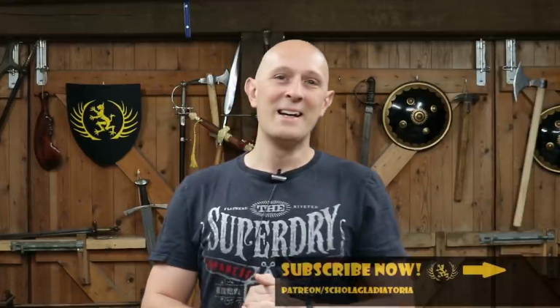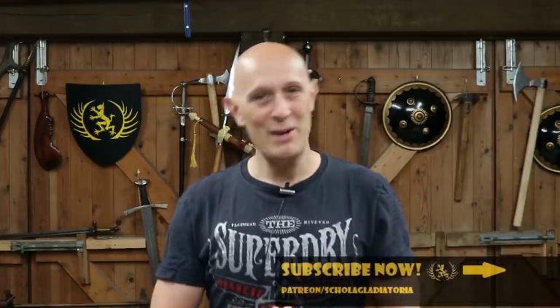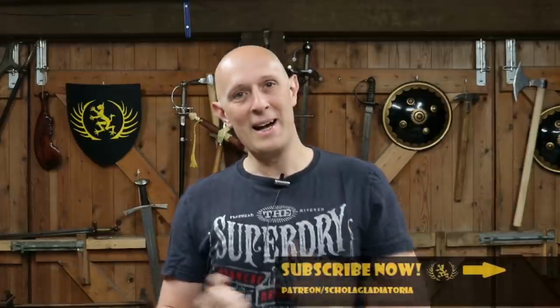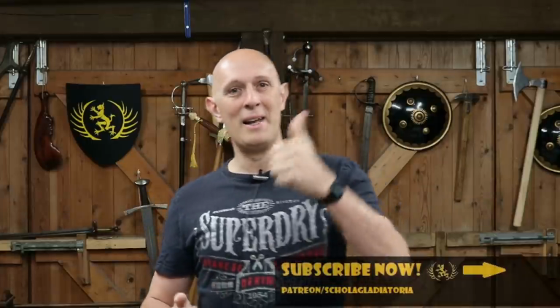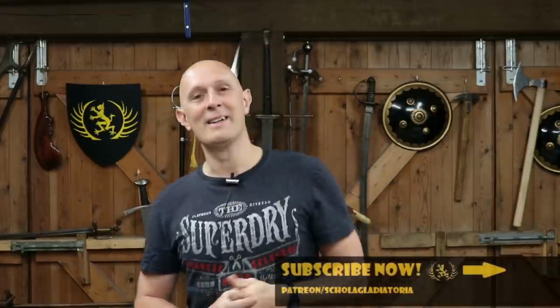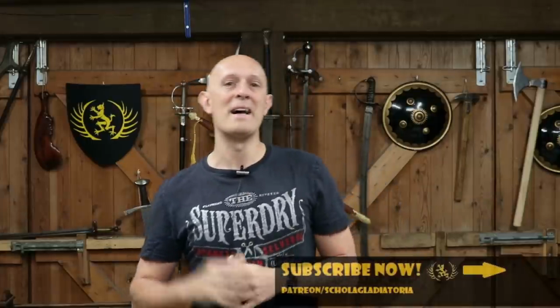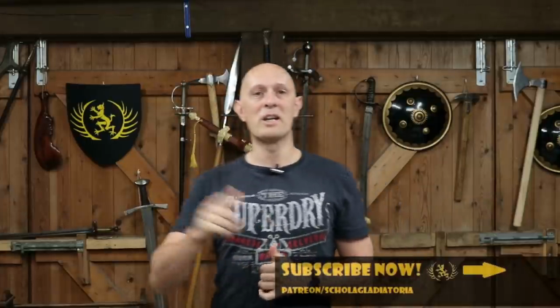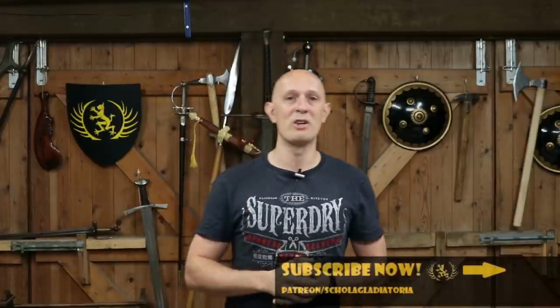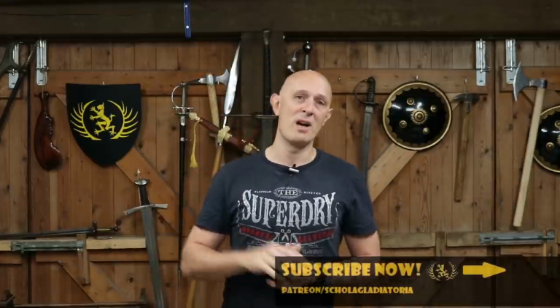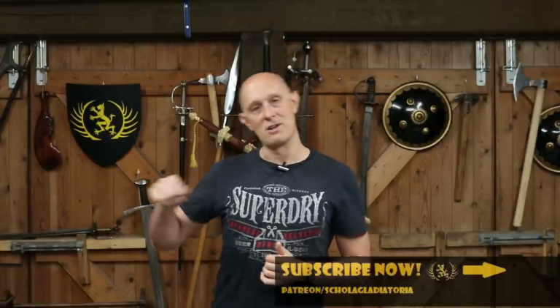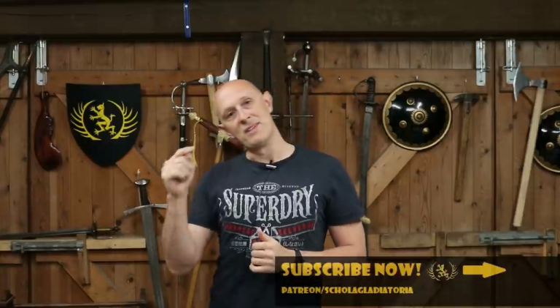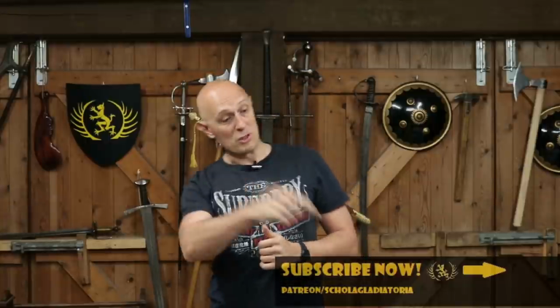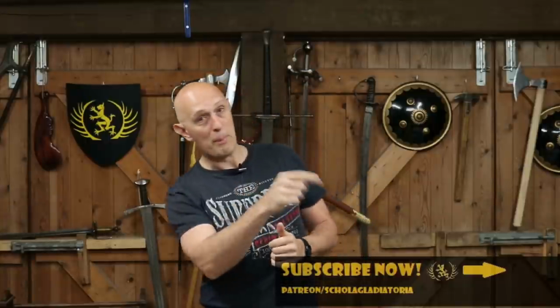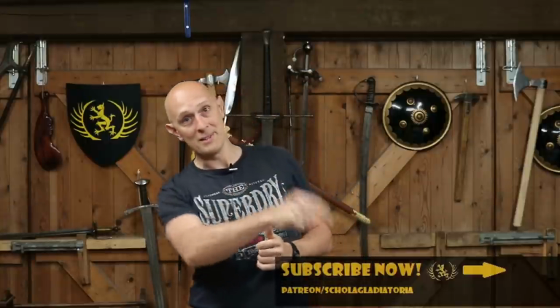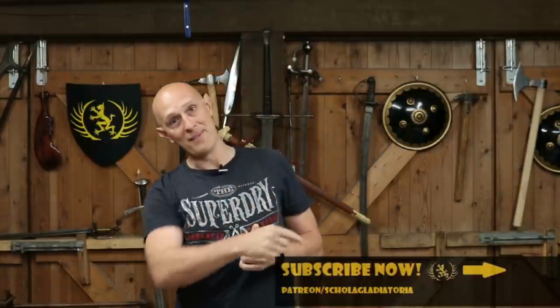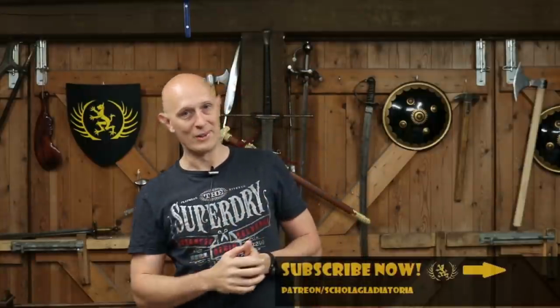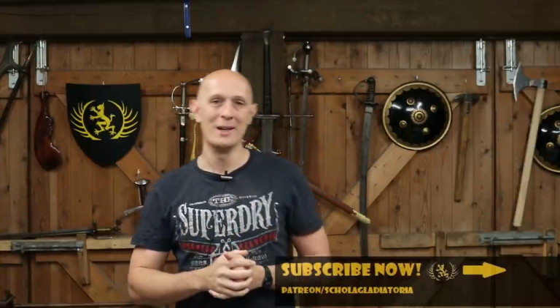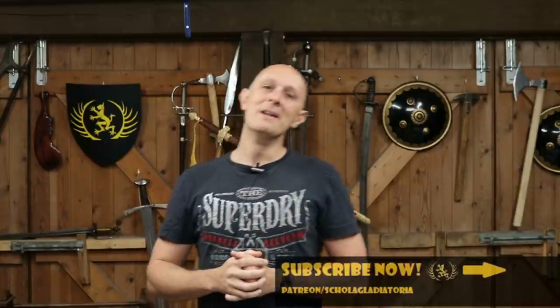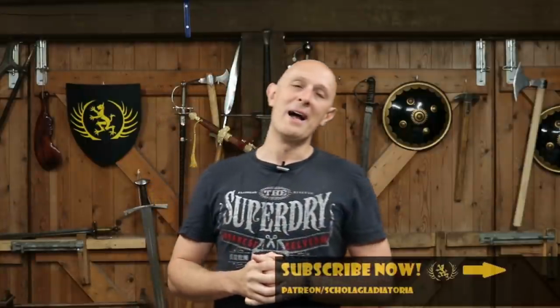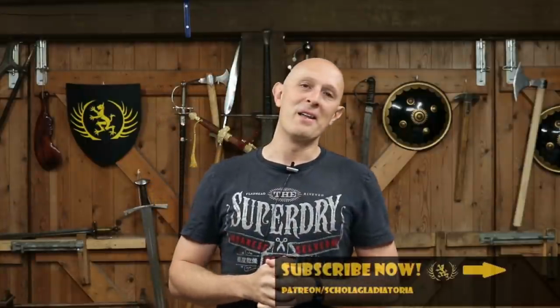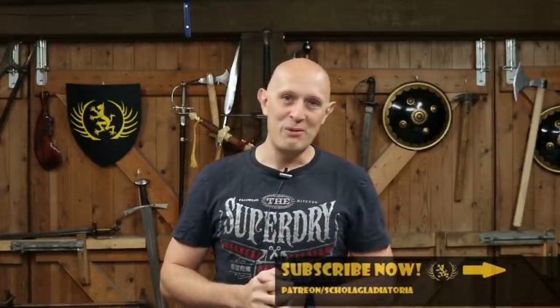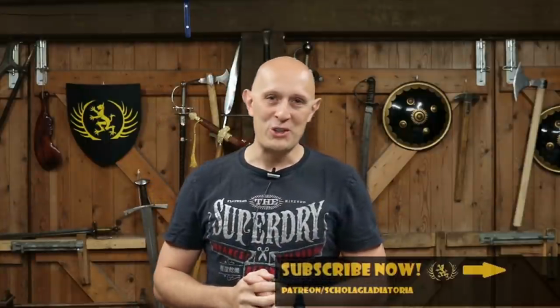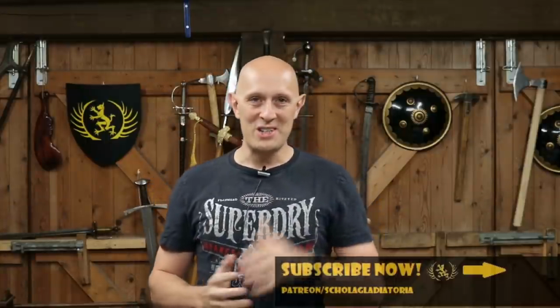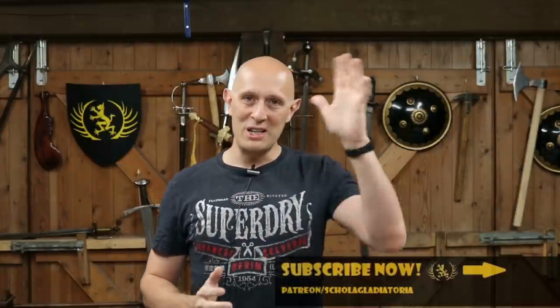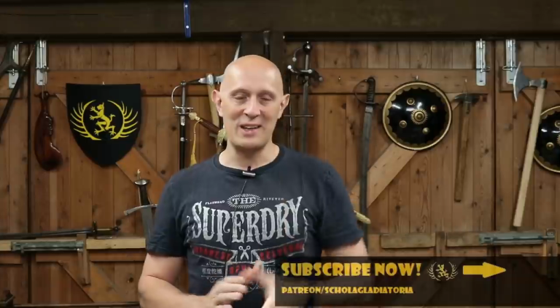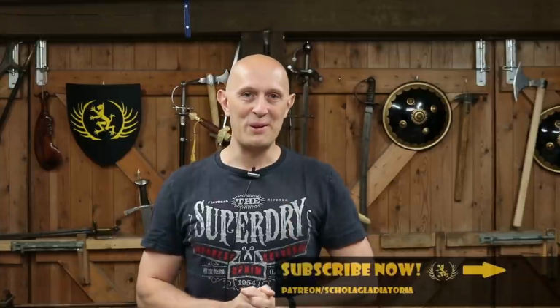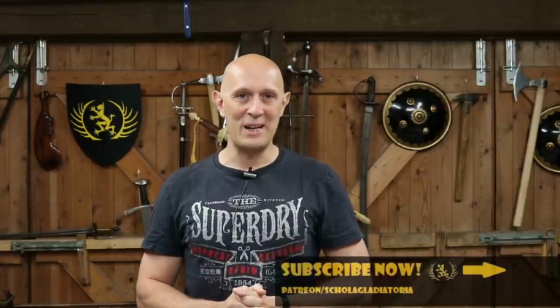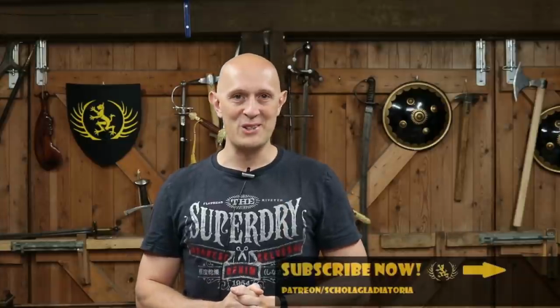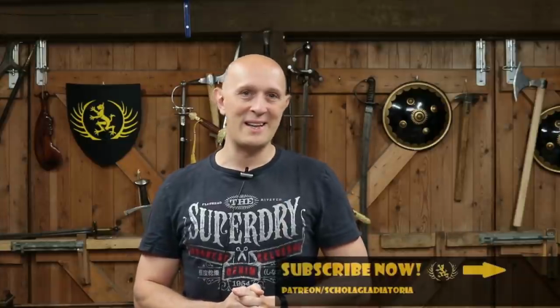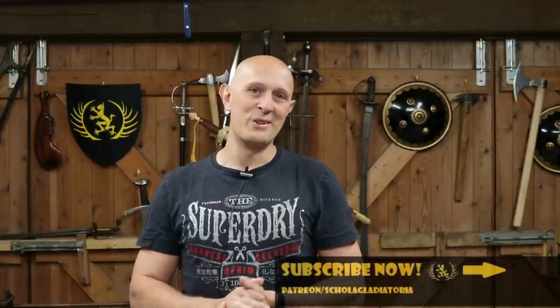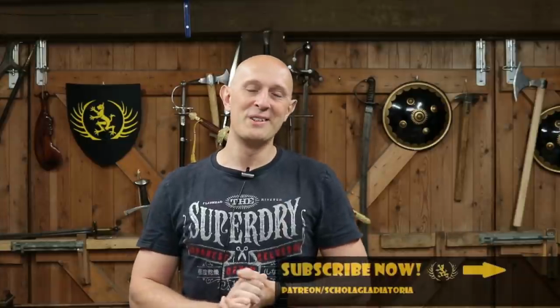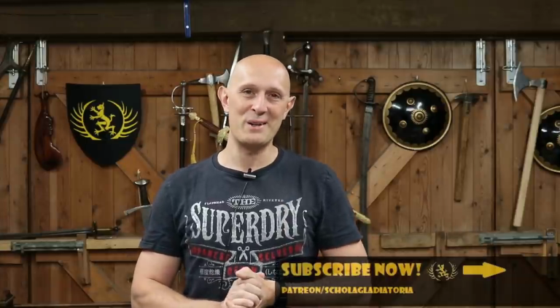Give us a like and make sure you hit the subscribe button. Thank you for watching — I'll see you again soon for another video on the Scholar Gladiatorial channel.